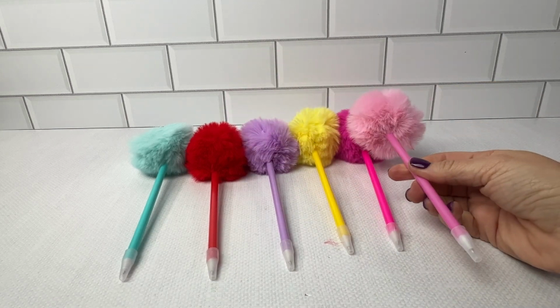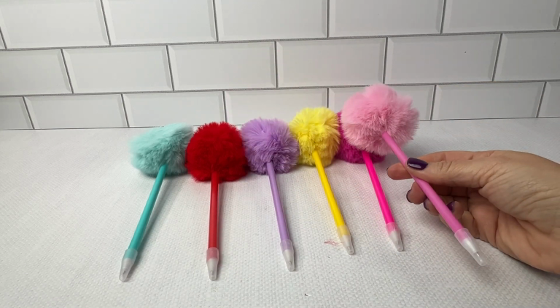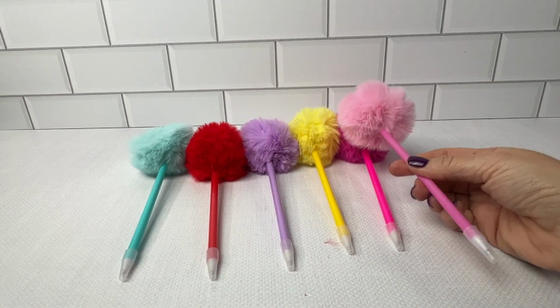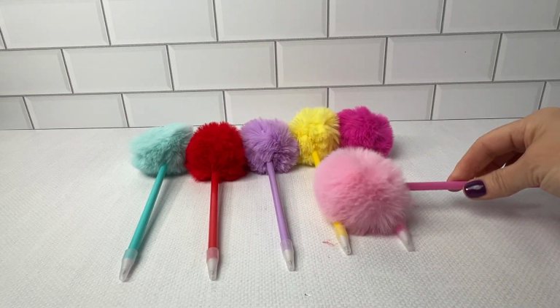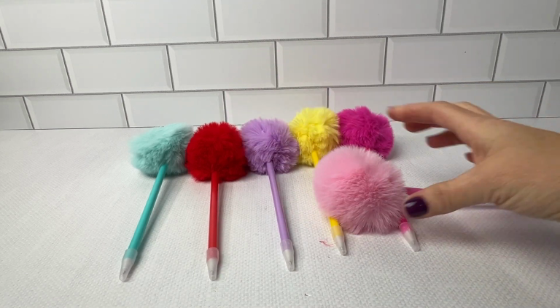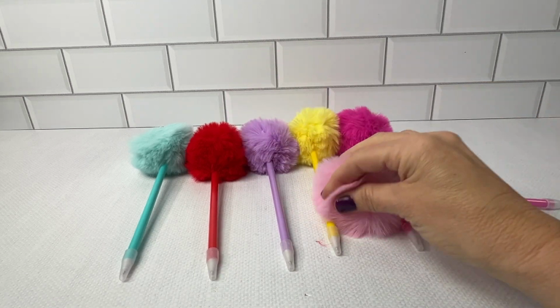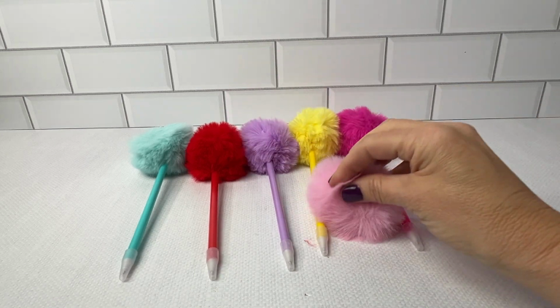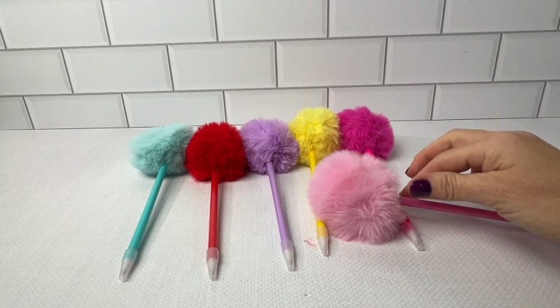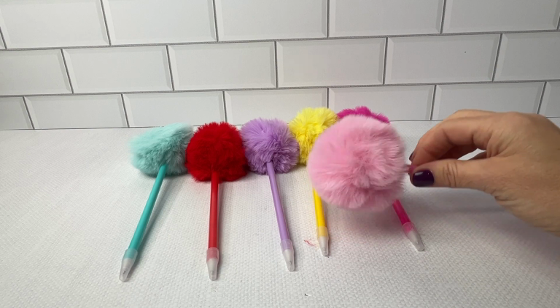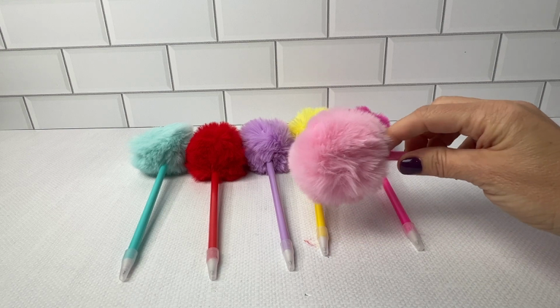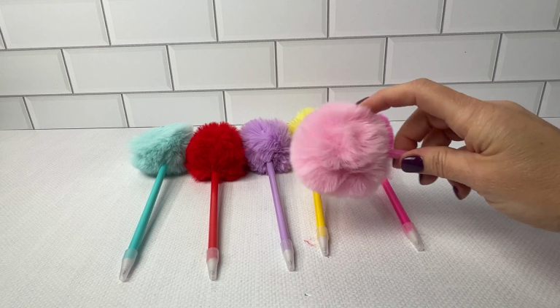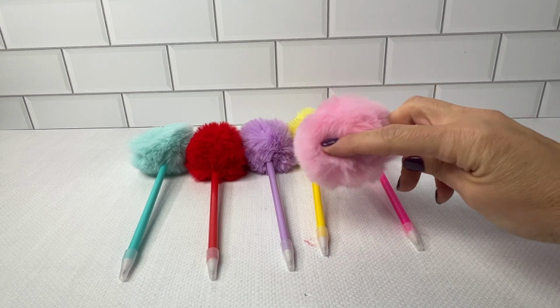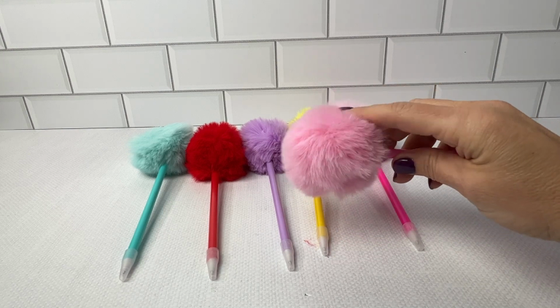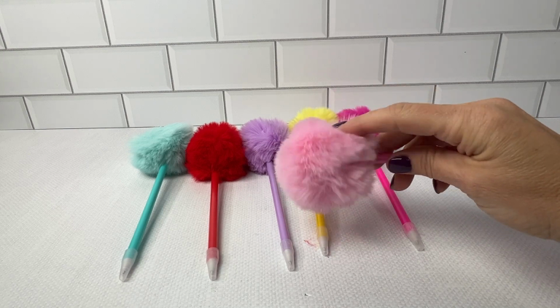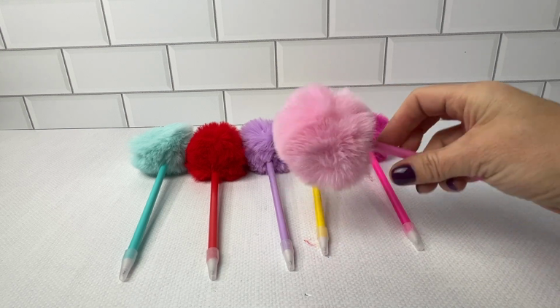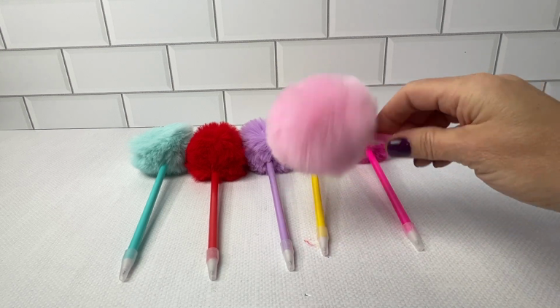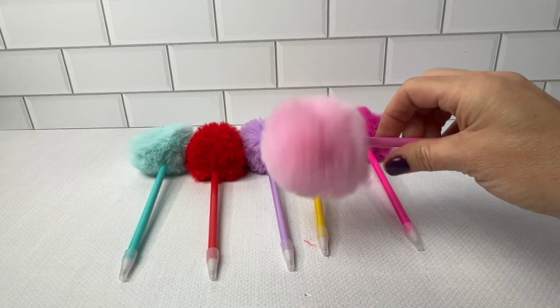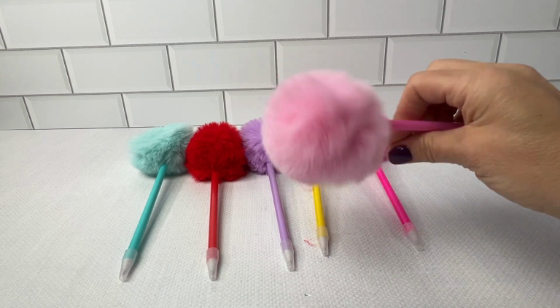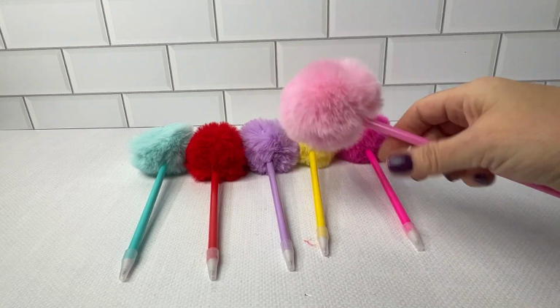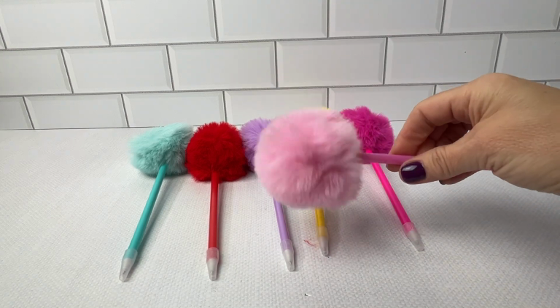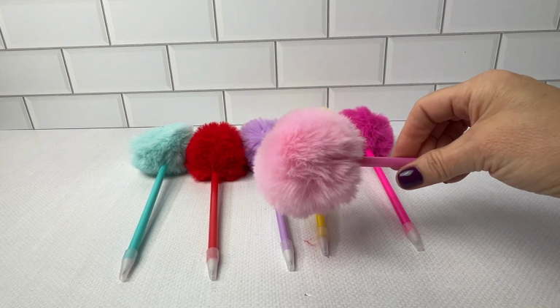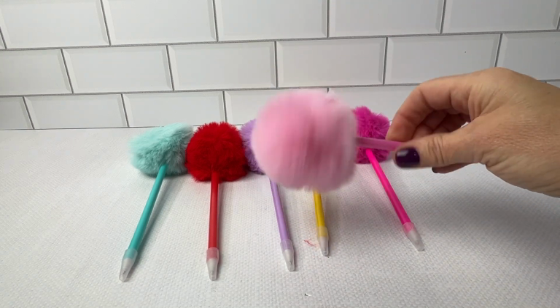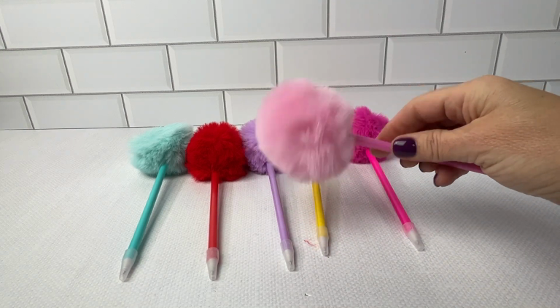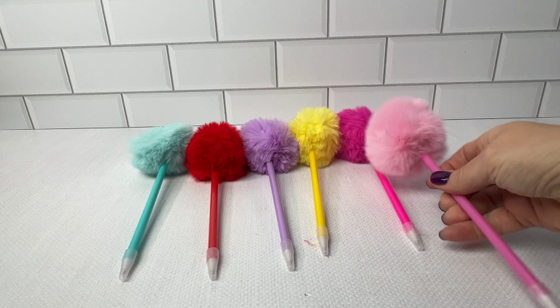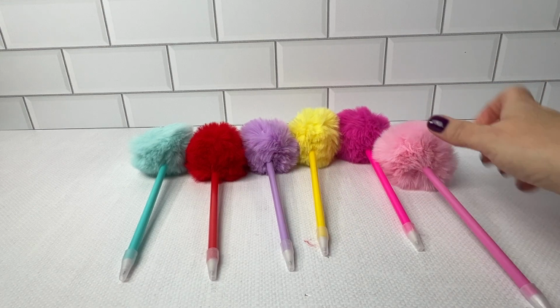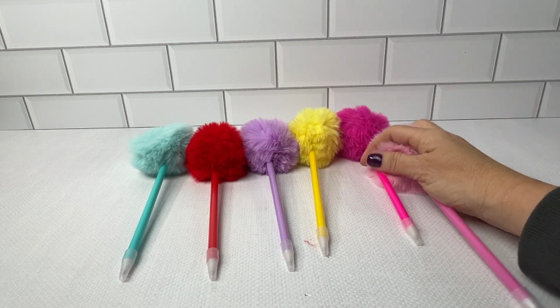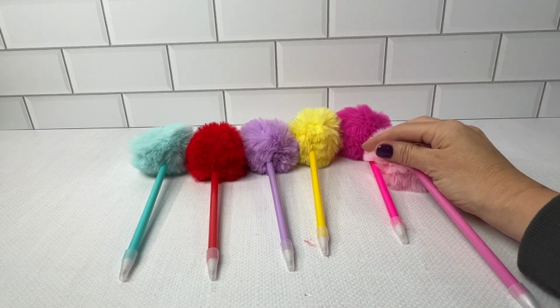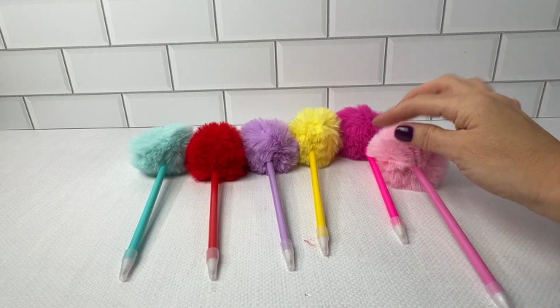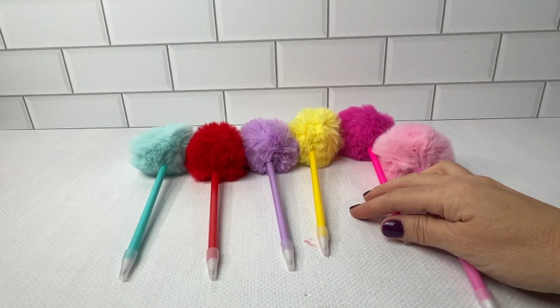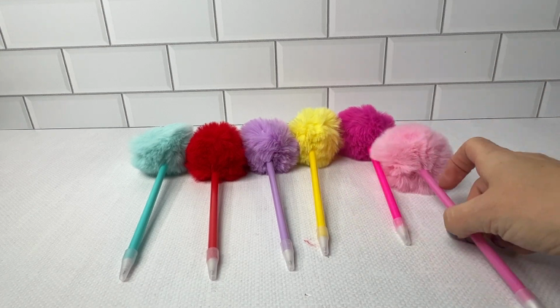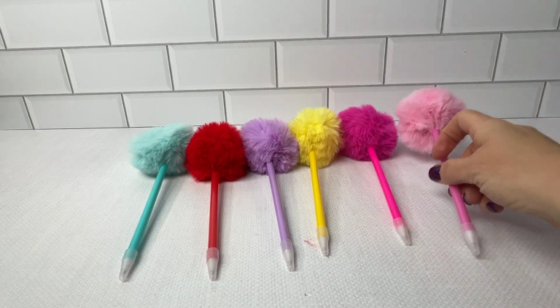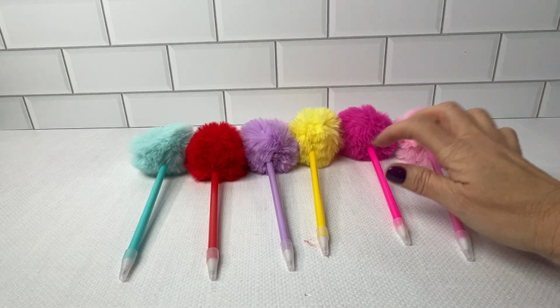Number two, the pom-pom is two and a half inches in diameter. It is the cutest thing ever — very soft, very big, very fluffy.